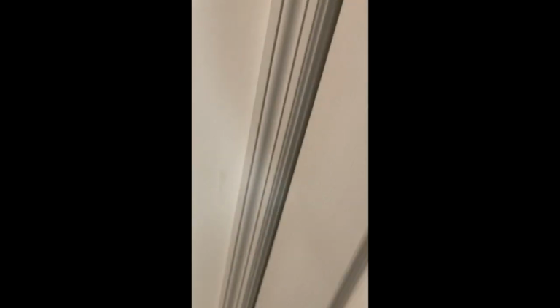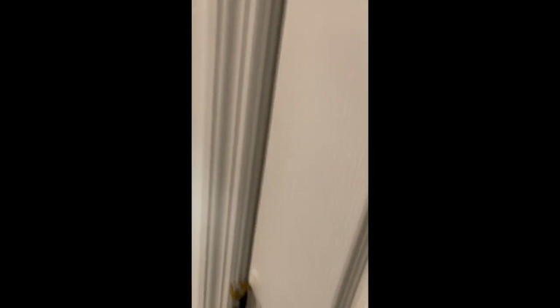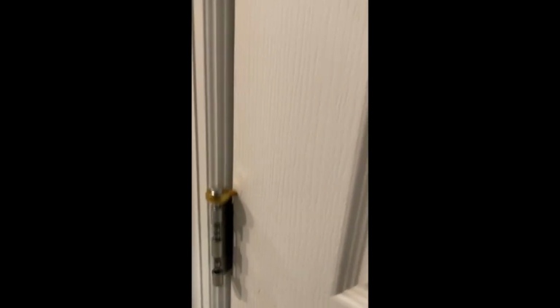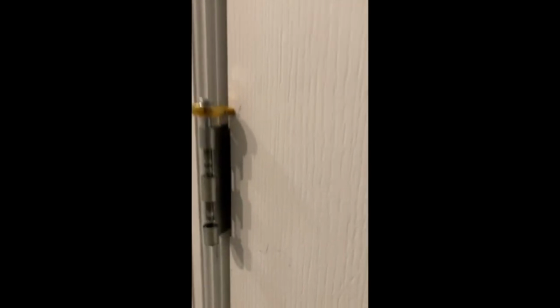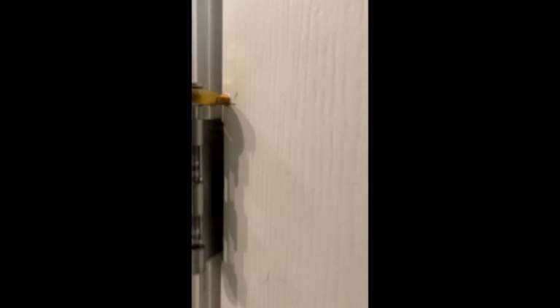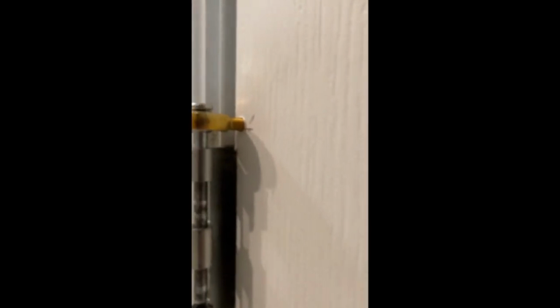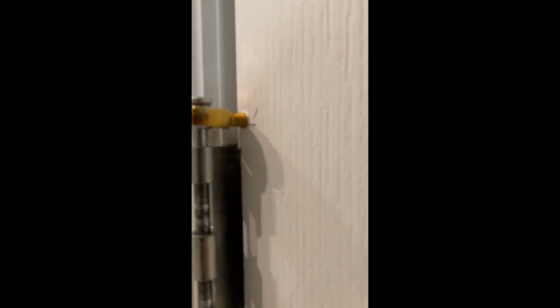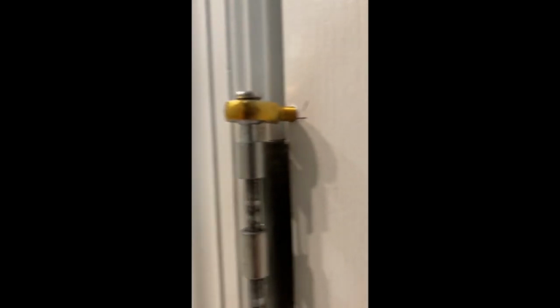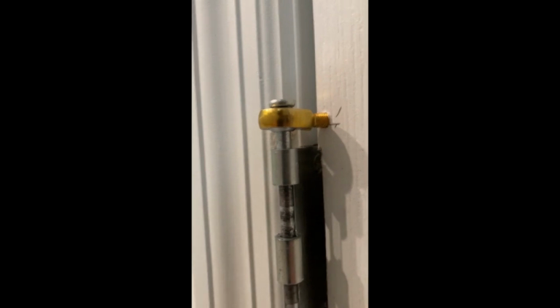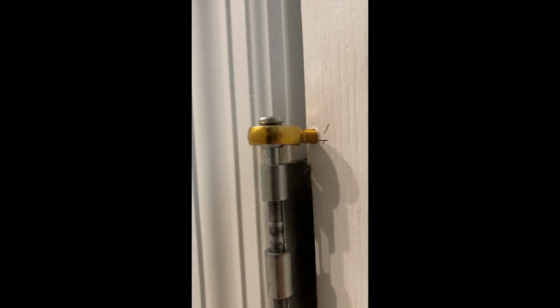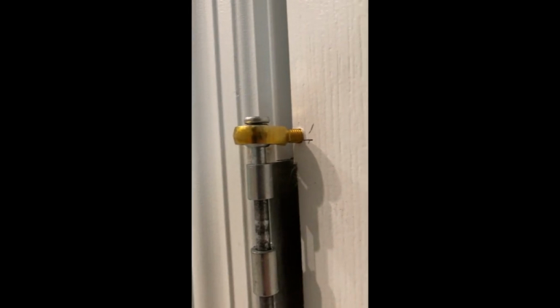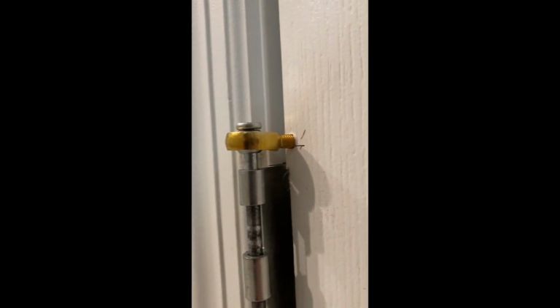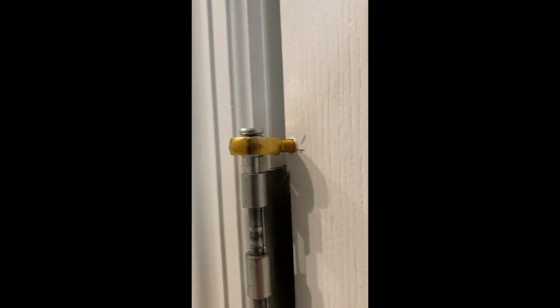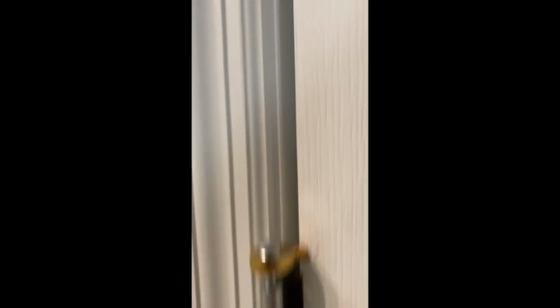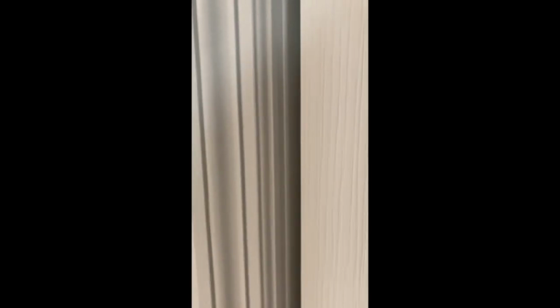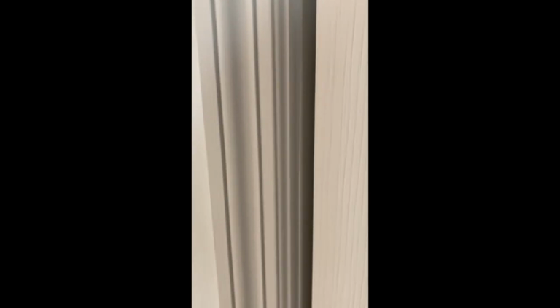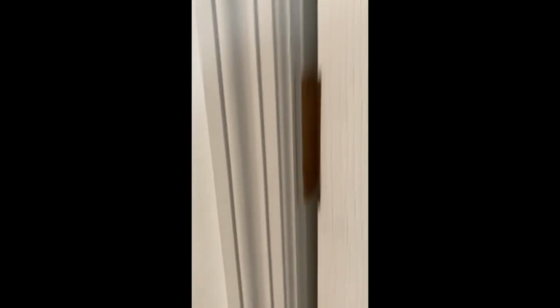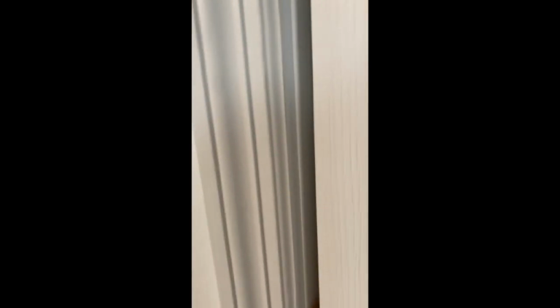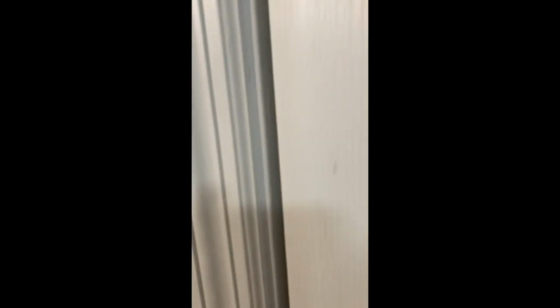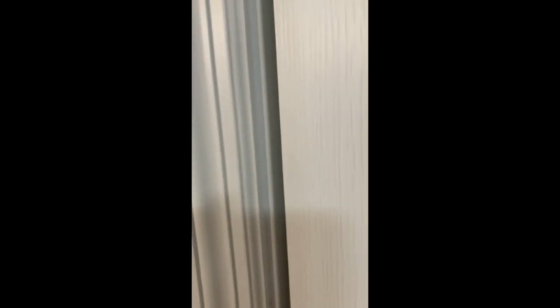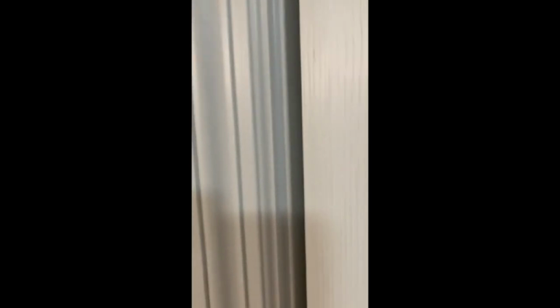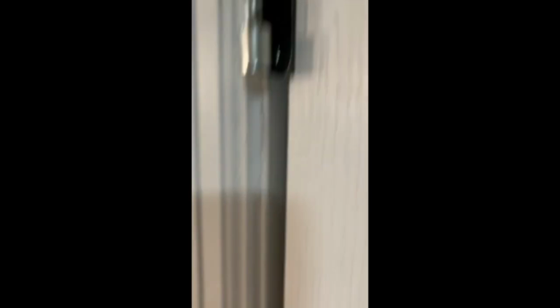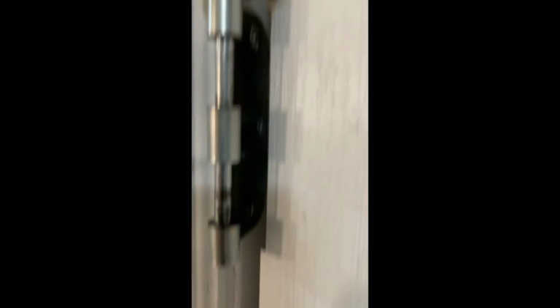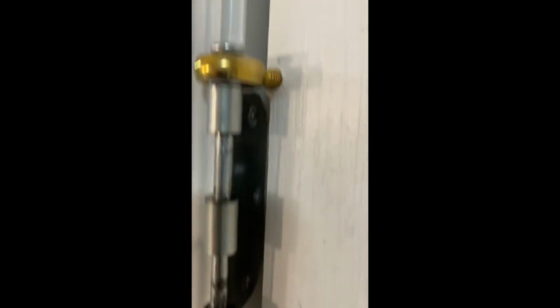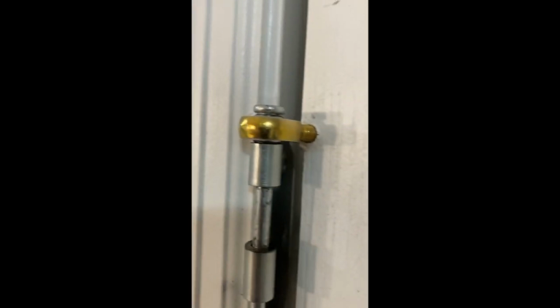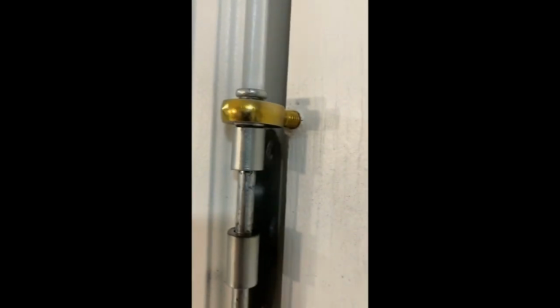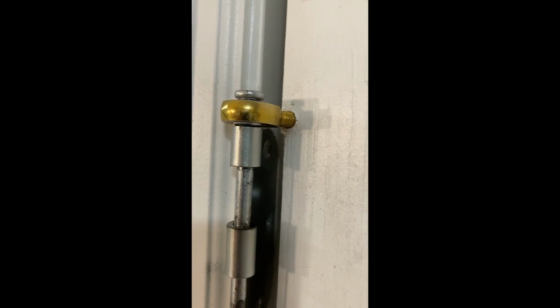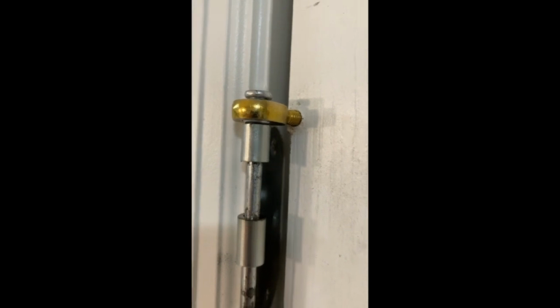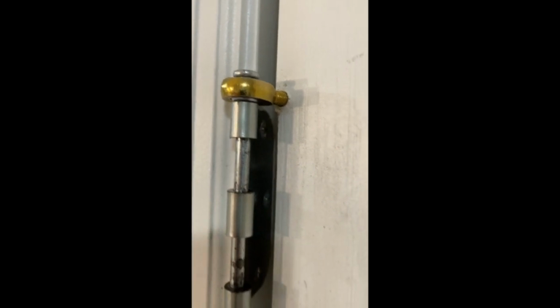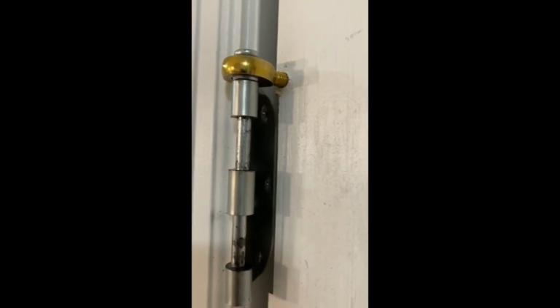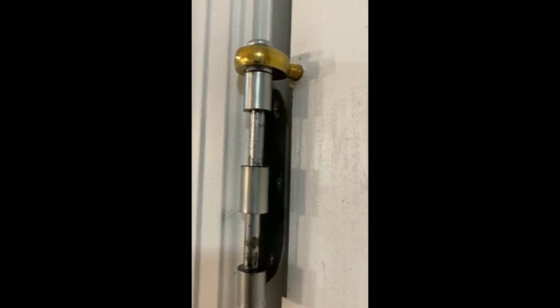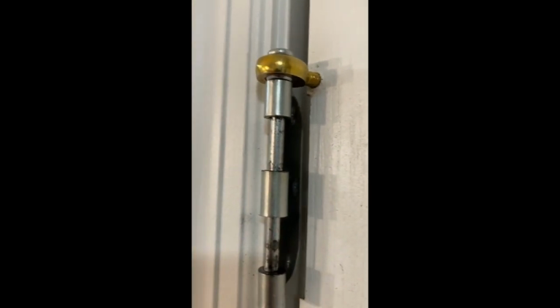If you look at the bottom, it's just a spherical joint that's free to slide up and down. And the top is just a spherical joint, which takes the entire weight of the door.